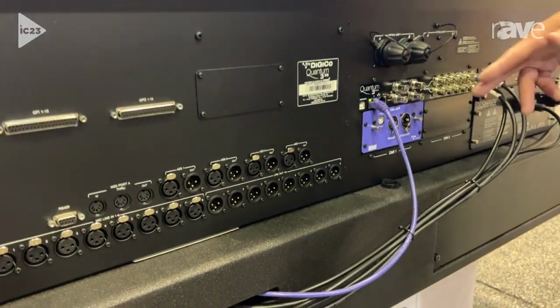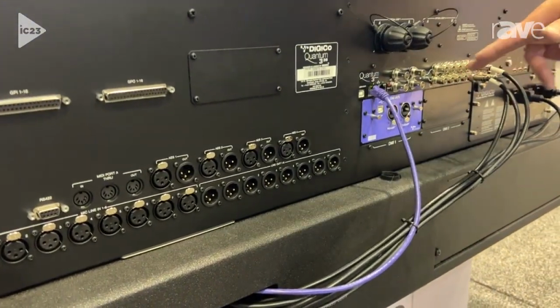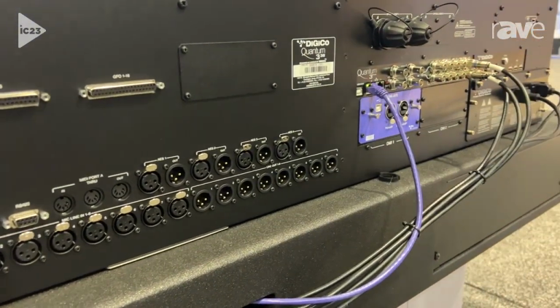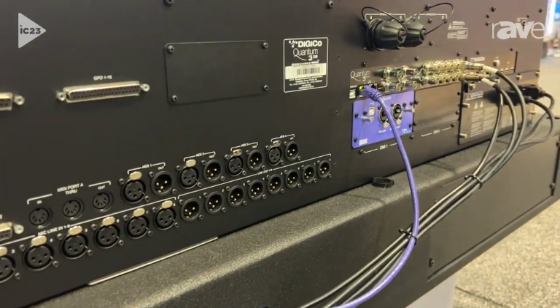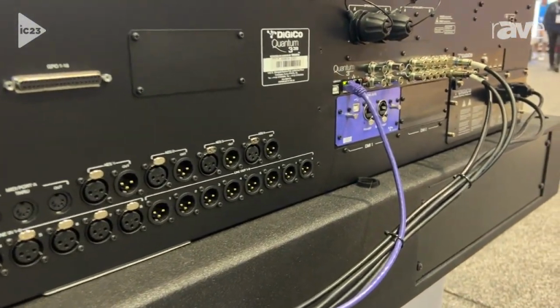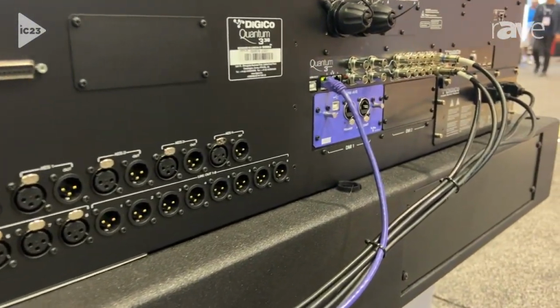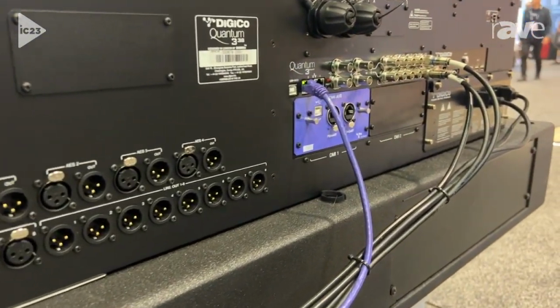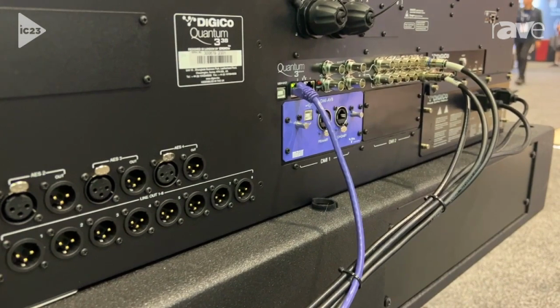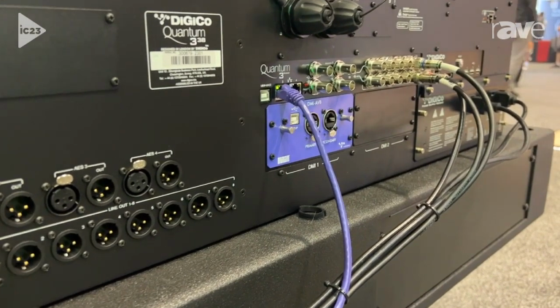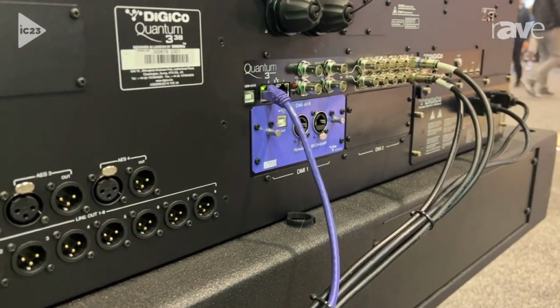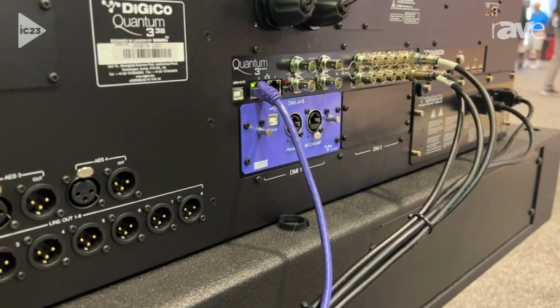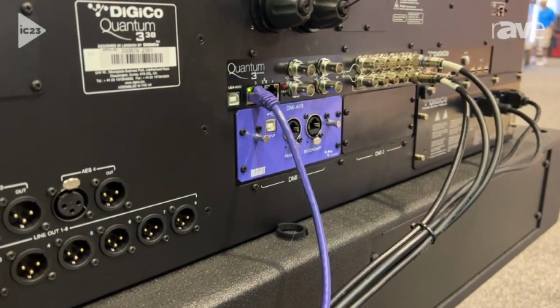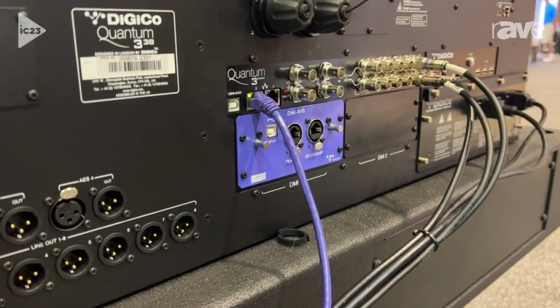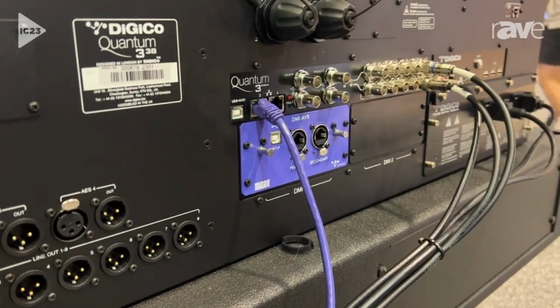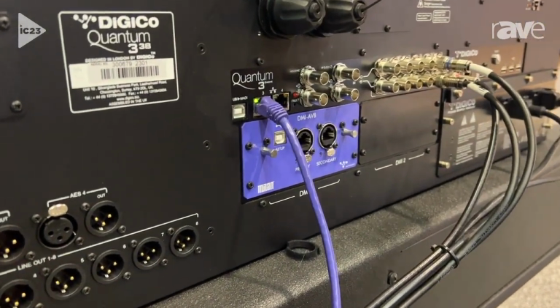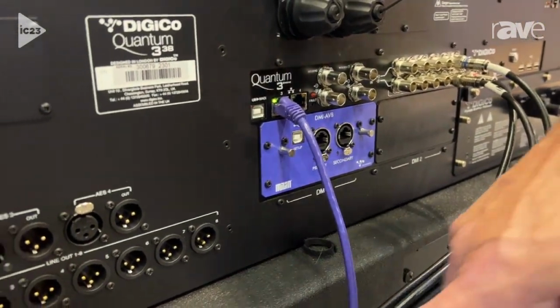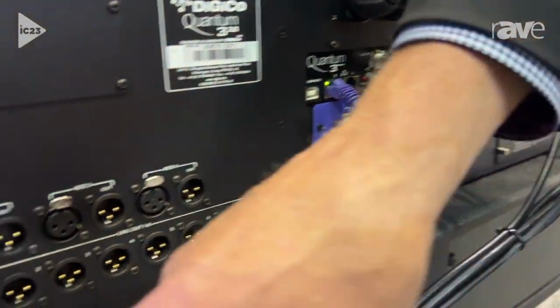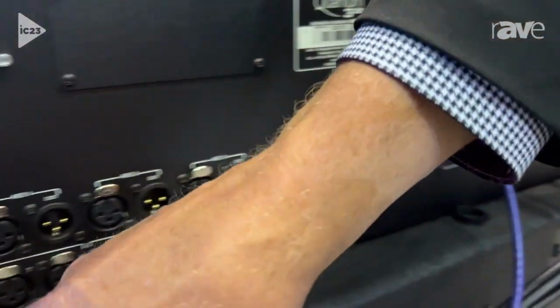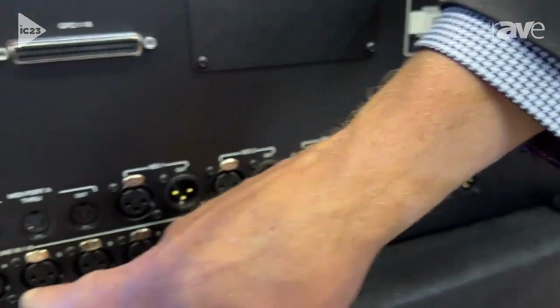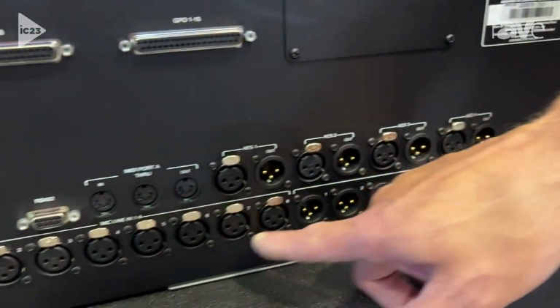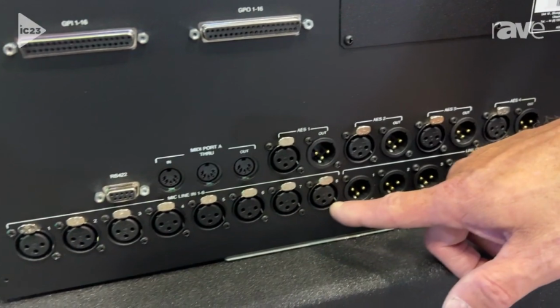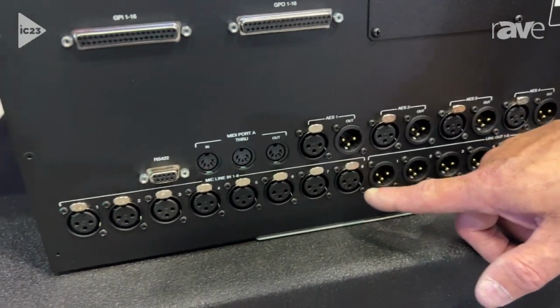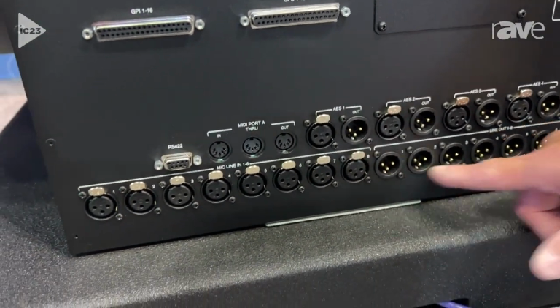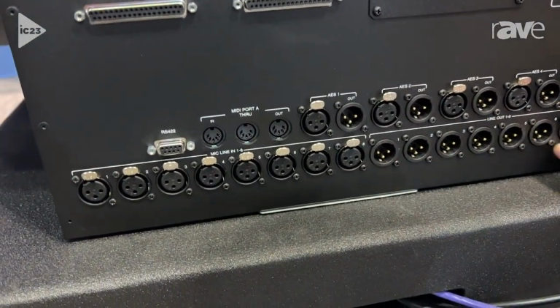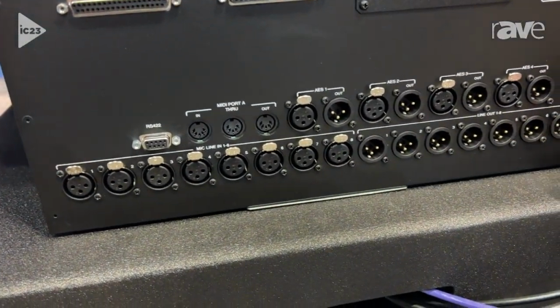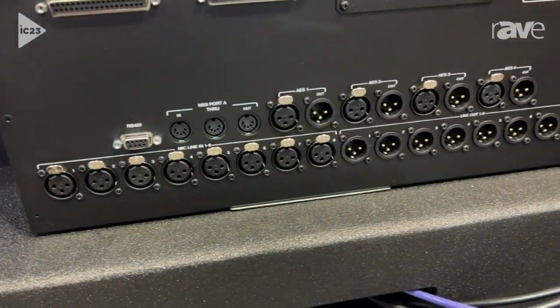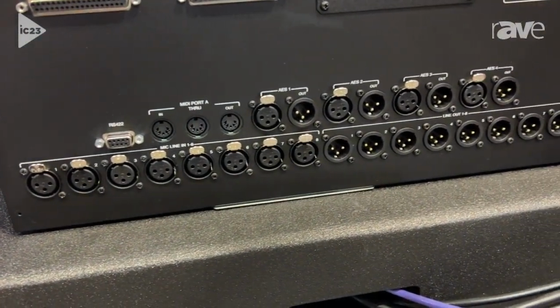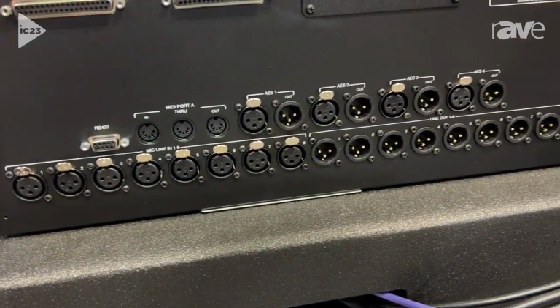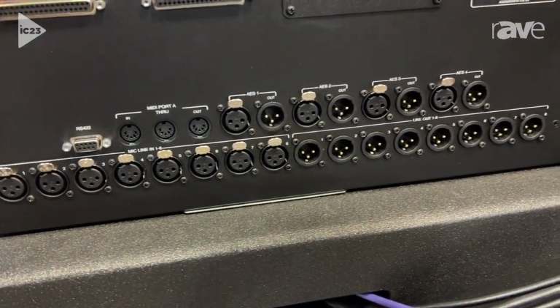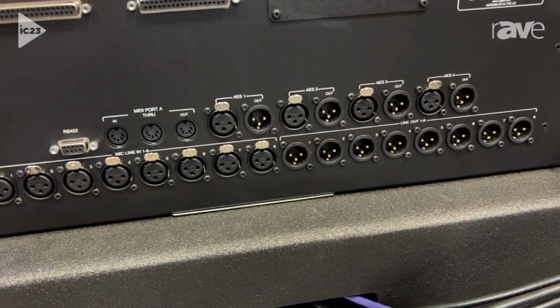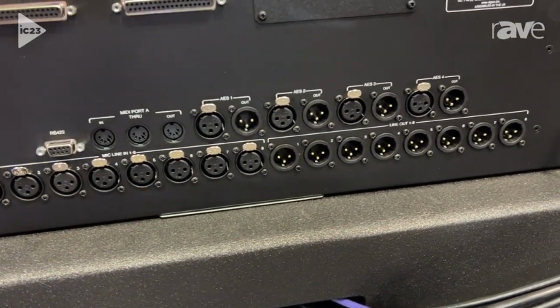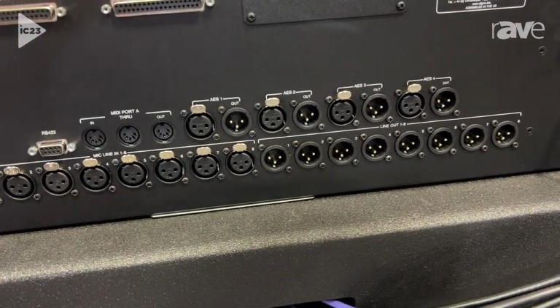We actually have this installed in the Digico Quantum 338. Let's just take a quick overview of that desk. The desk actually has eight mic line in, eight line out. Those are 32-bit microphone preamps and 32-bit output cards.